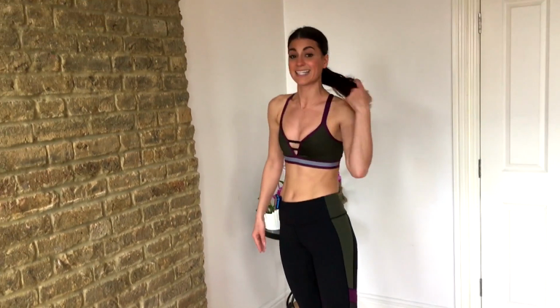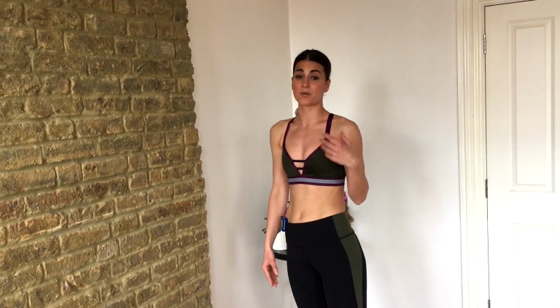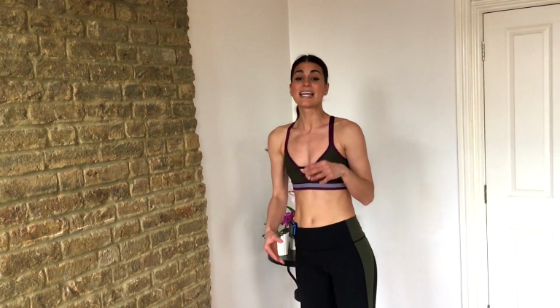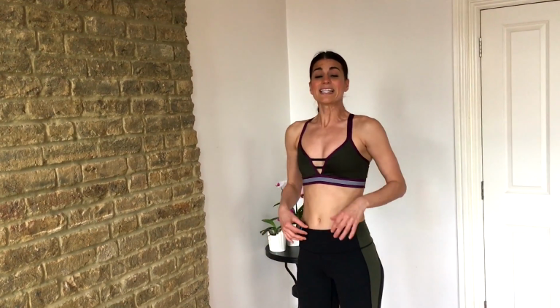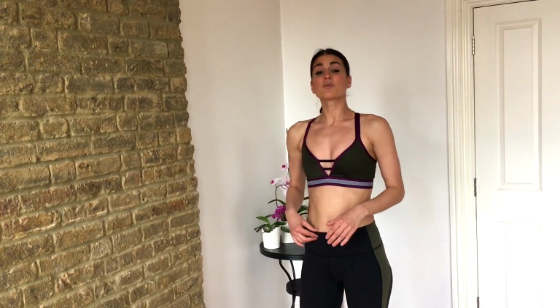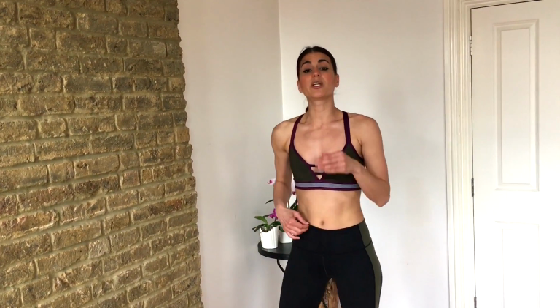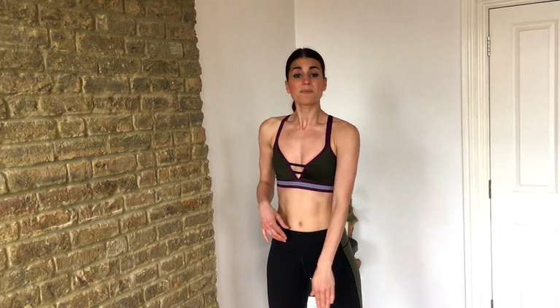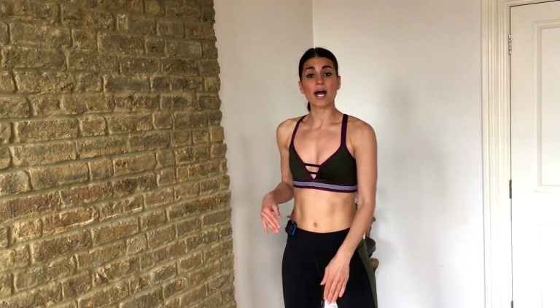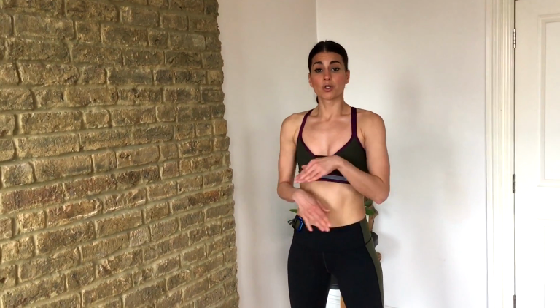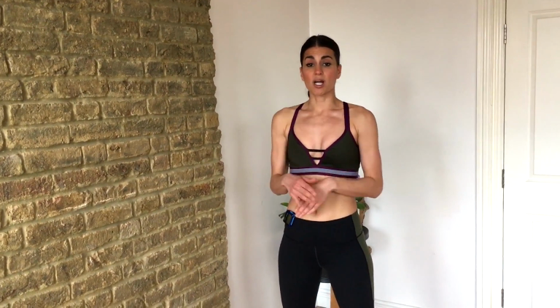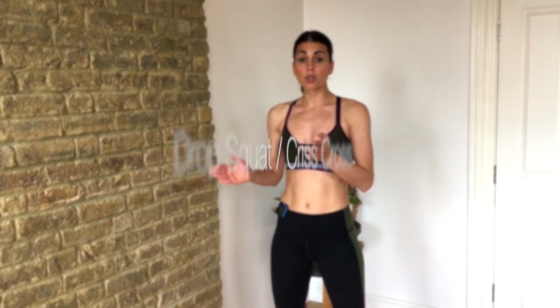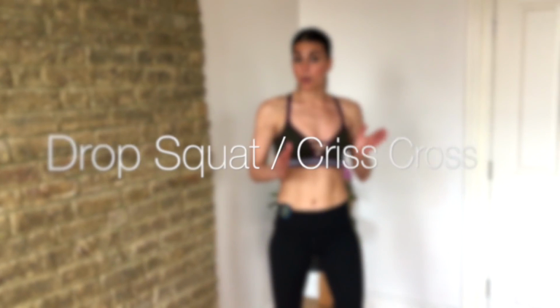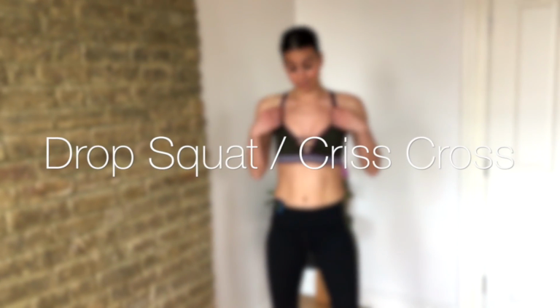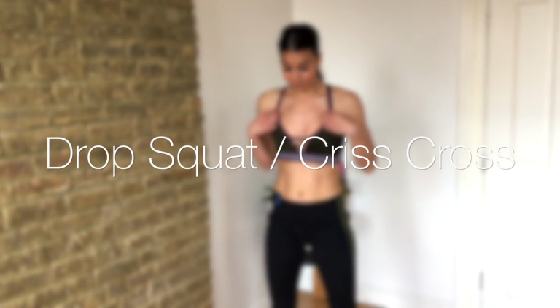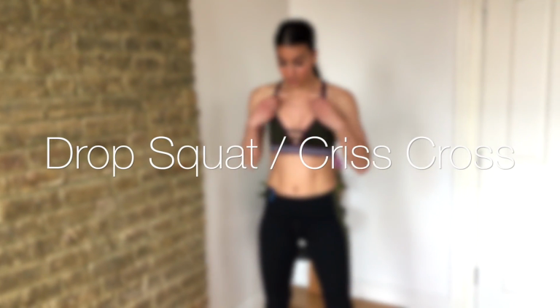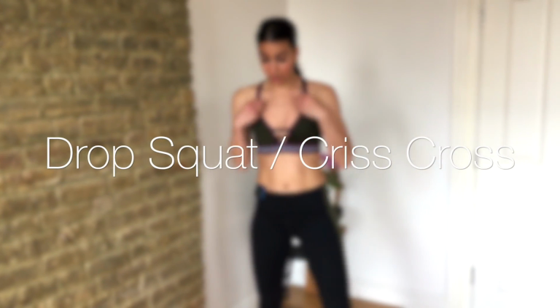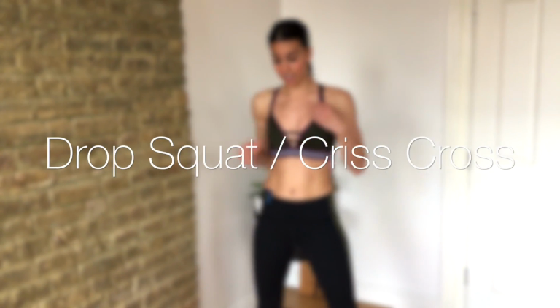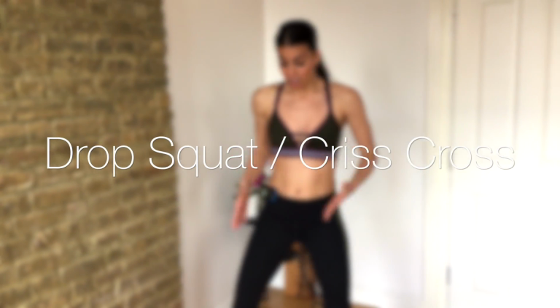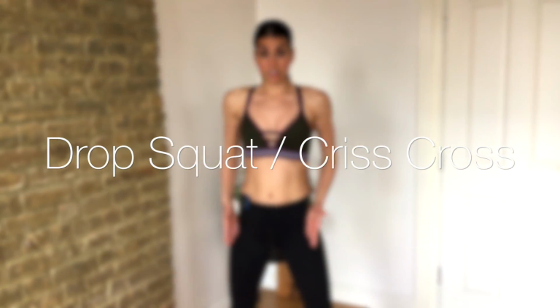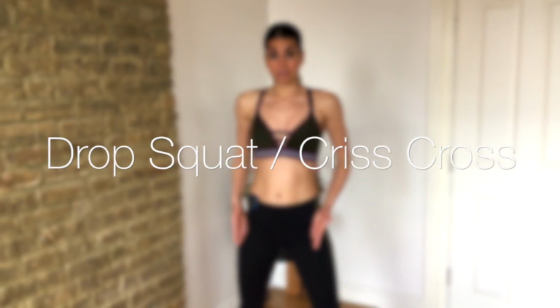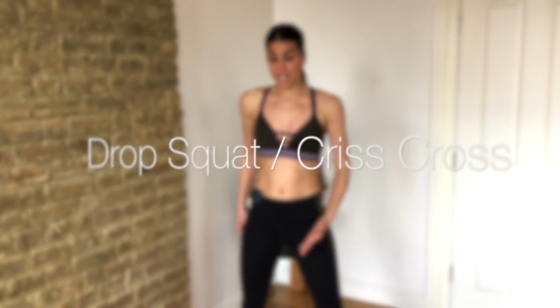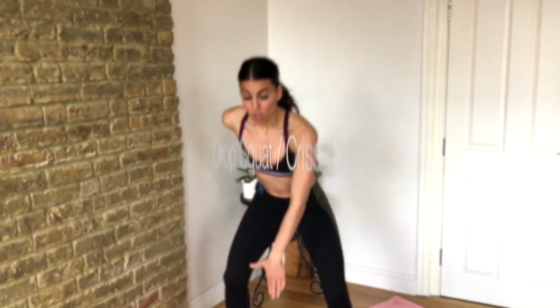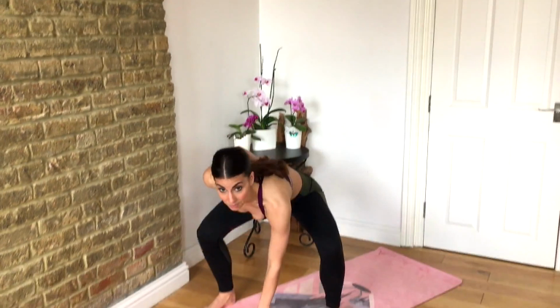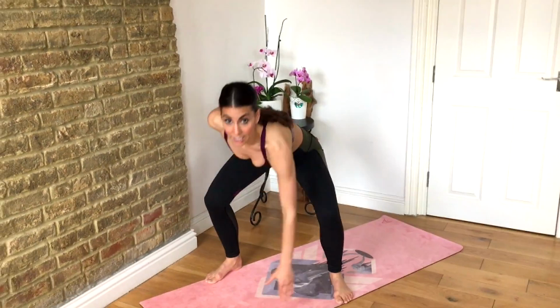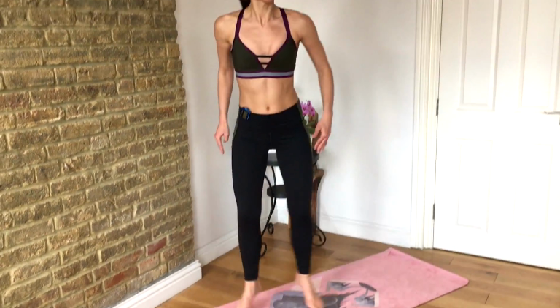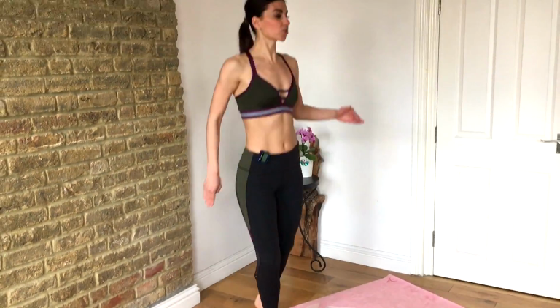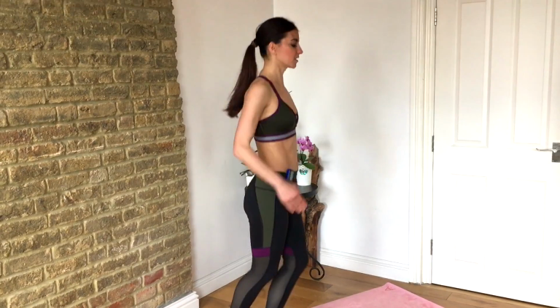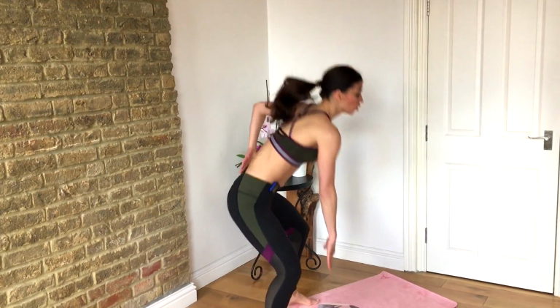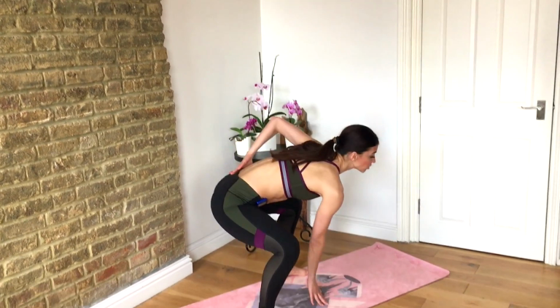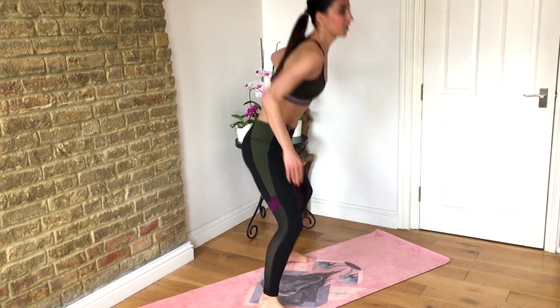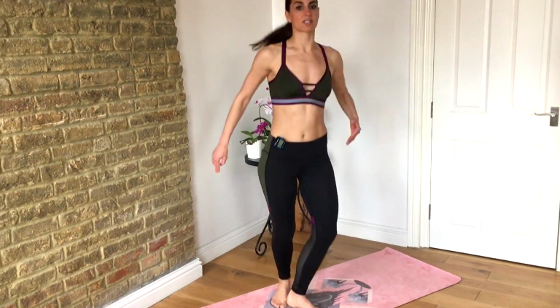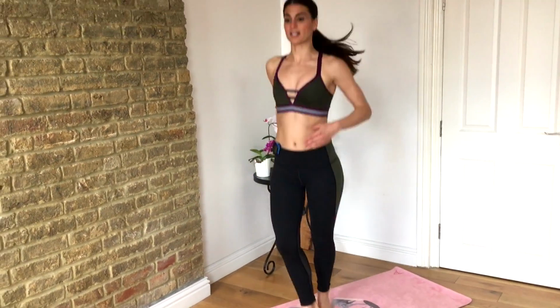10 seconds to rest. This next one is going to be a drop squat, criss cross, corner to corner. Start here, feet wide — drop squat, criss cross, drop squat, criss cross.